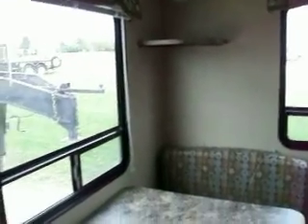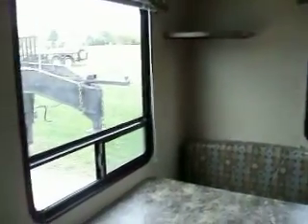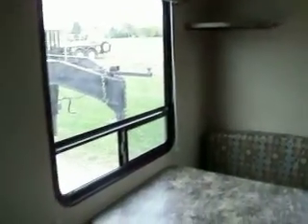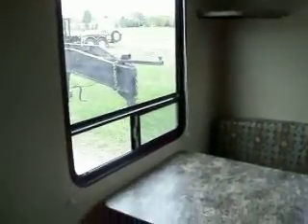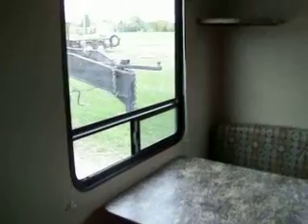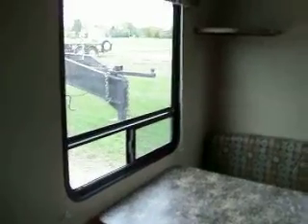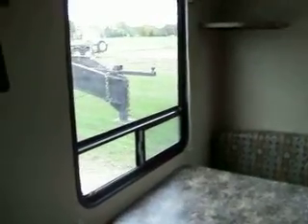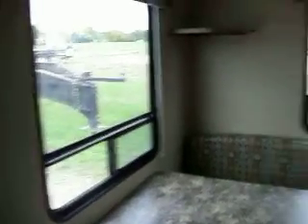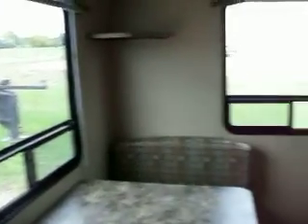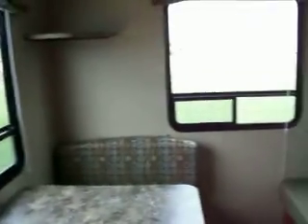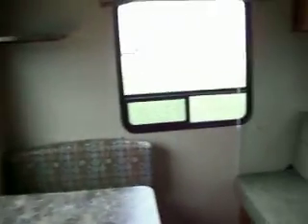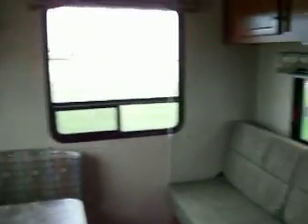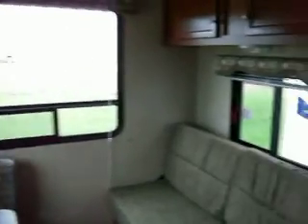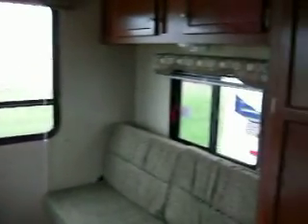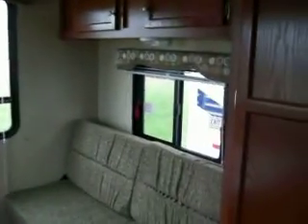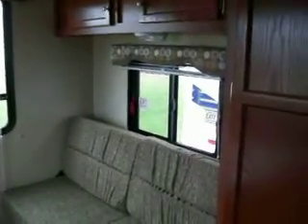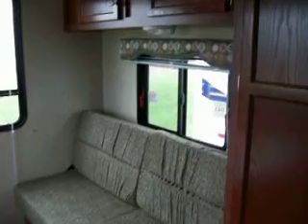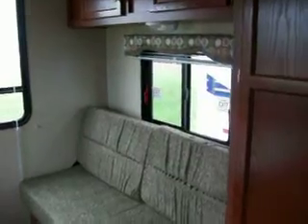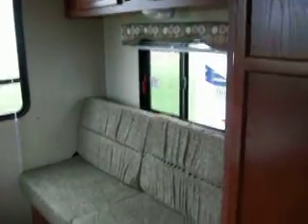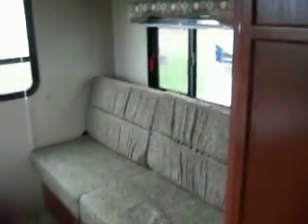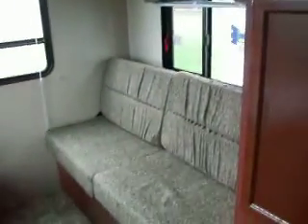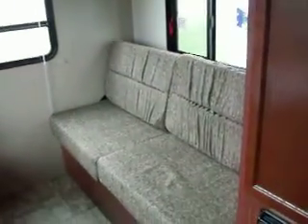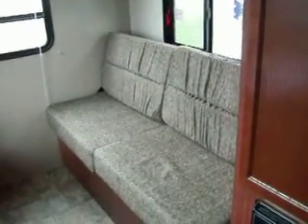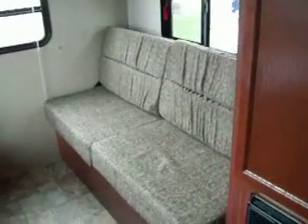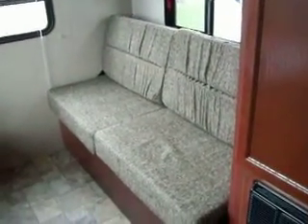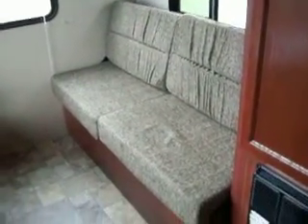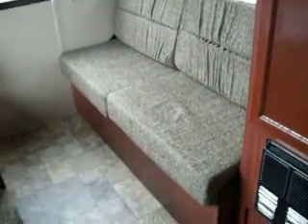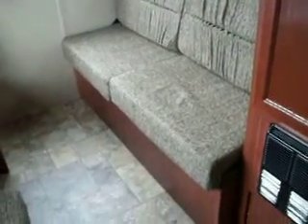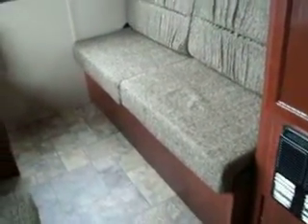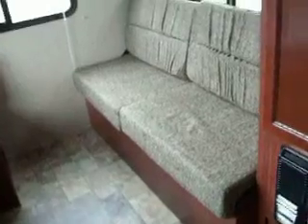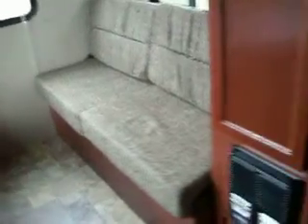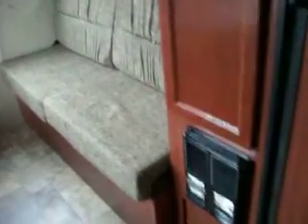You have lighting and windows all the way around the back and sides for a nice view. There's also a sofa sleeper and your furnace.